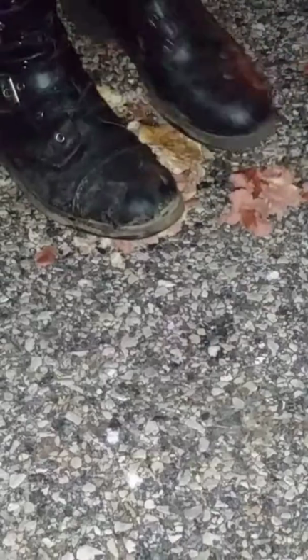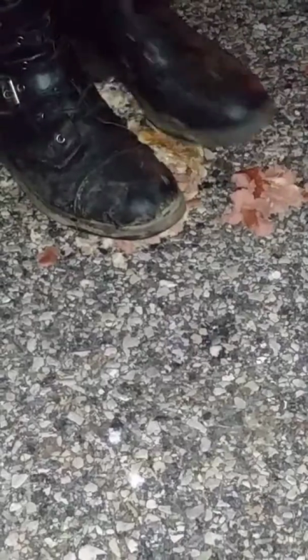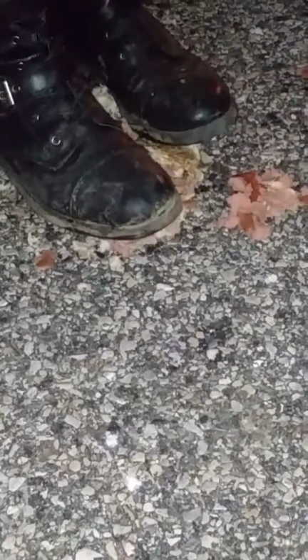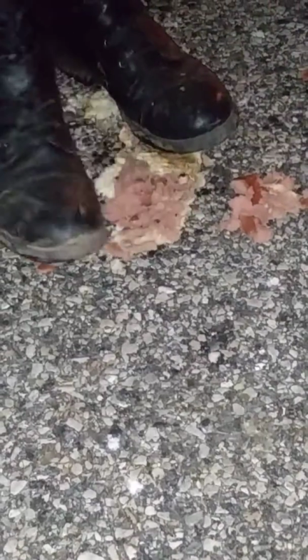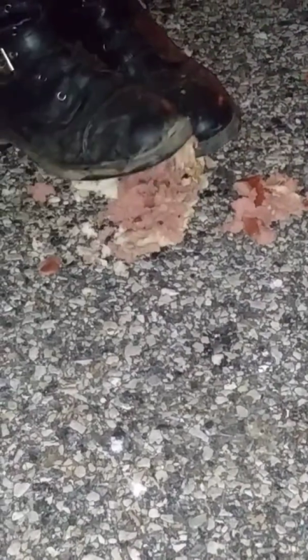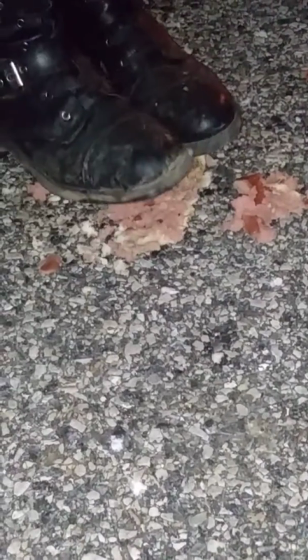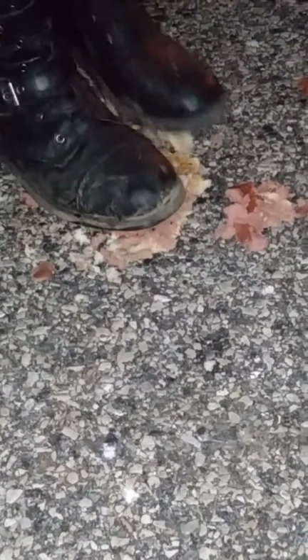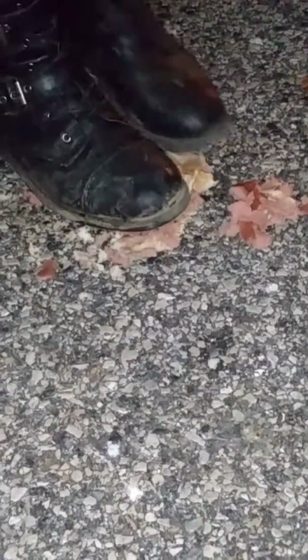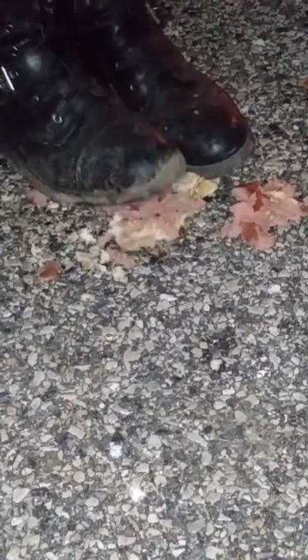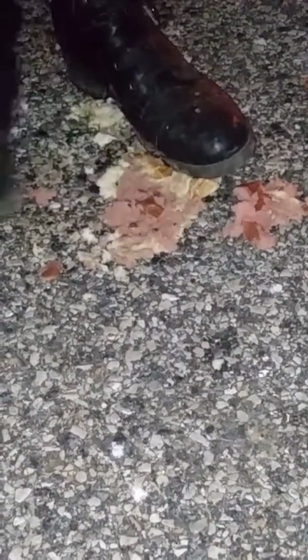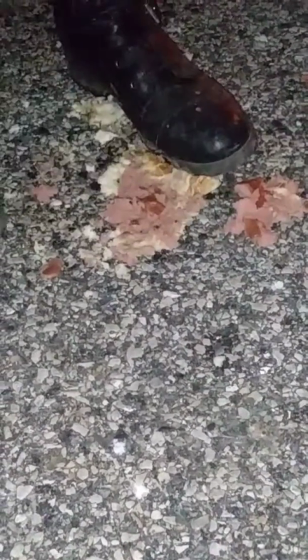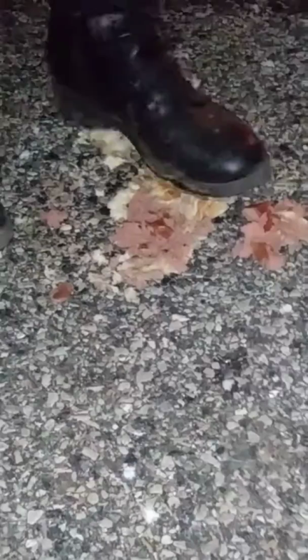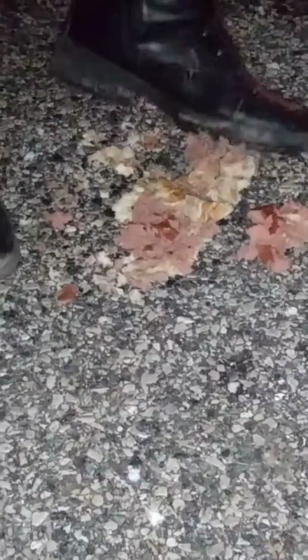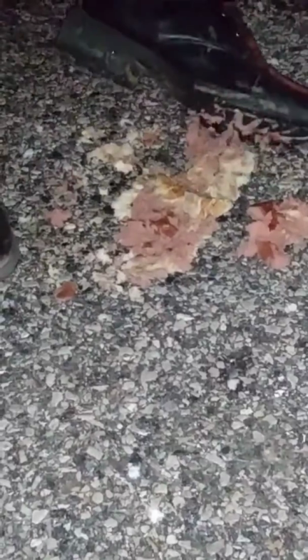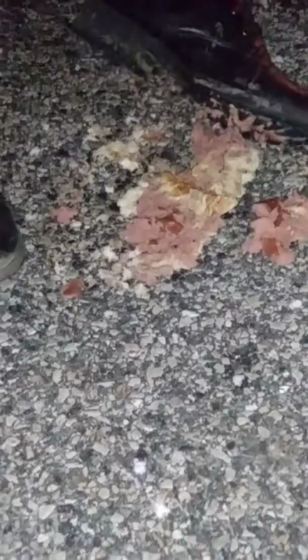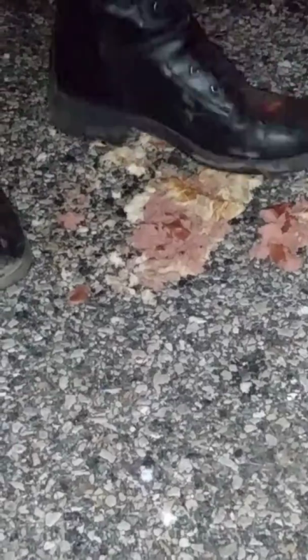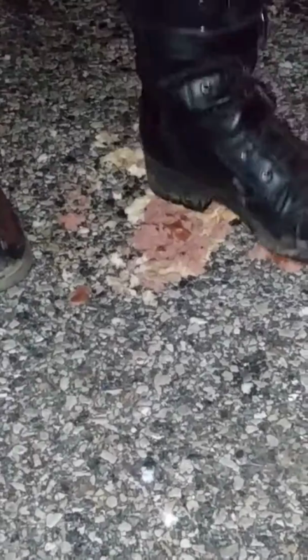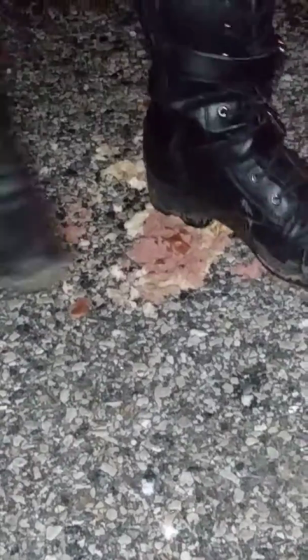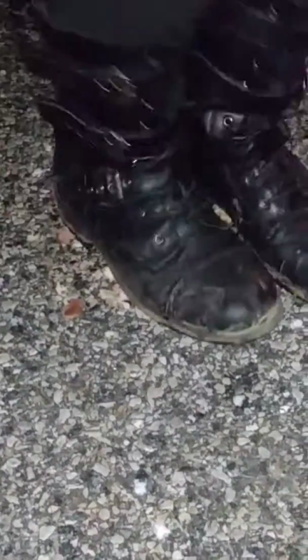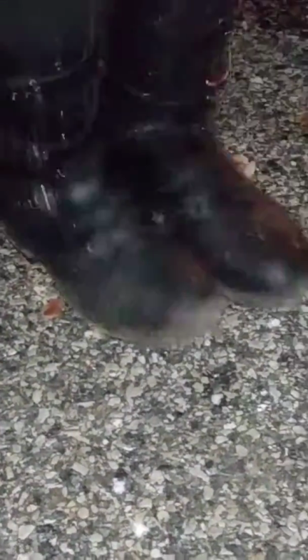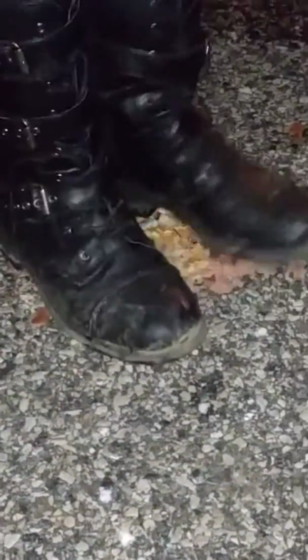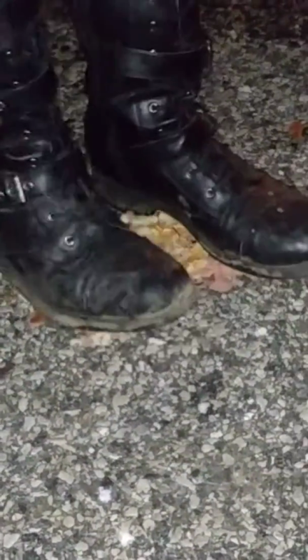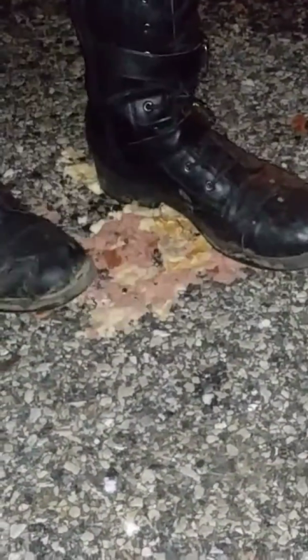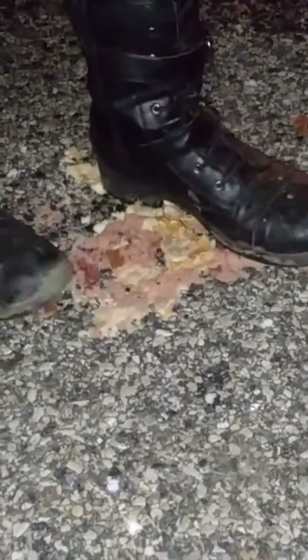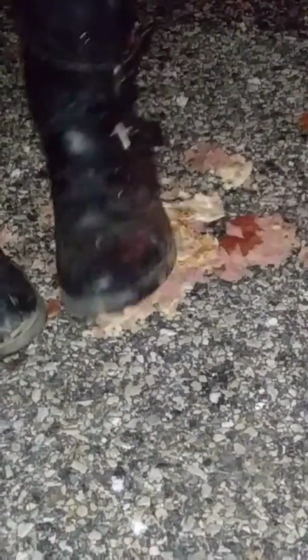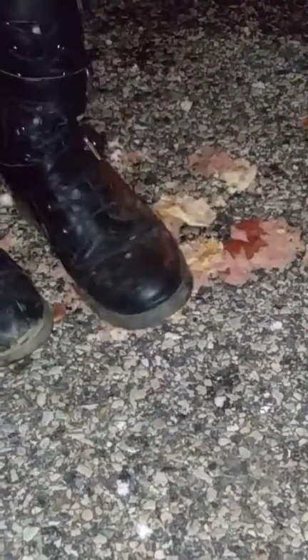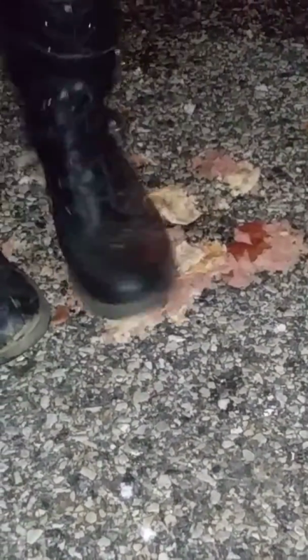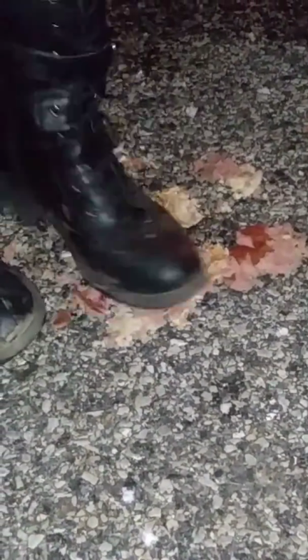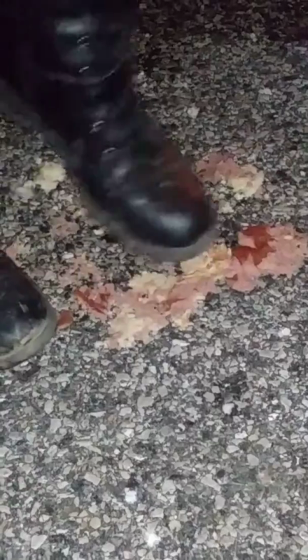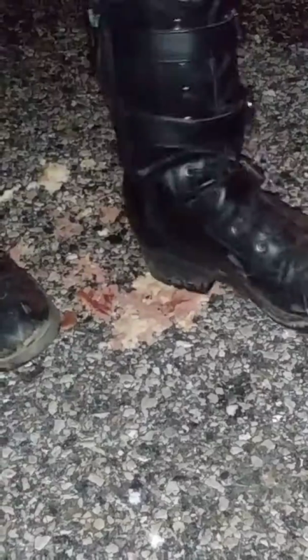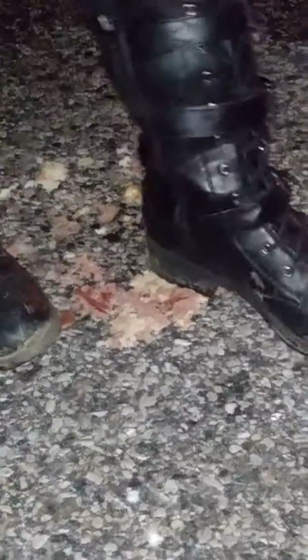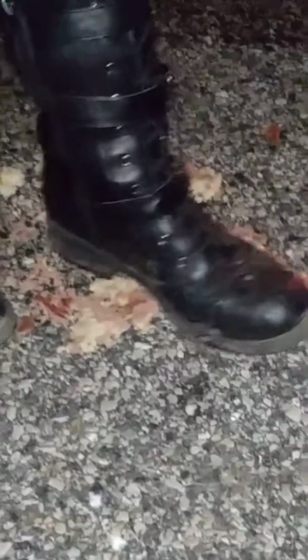Rest in pieces, hot dog. Give it a couple good stomps and jumps. Destroy.